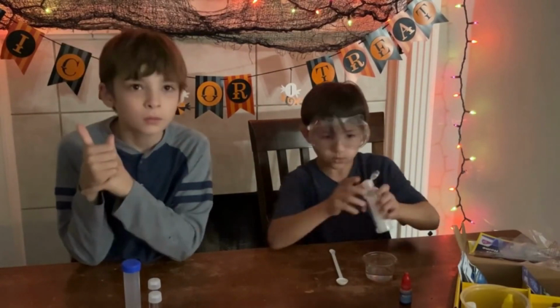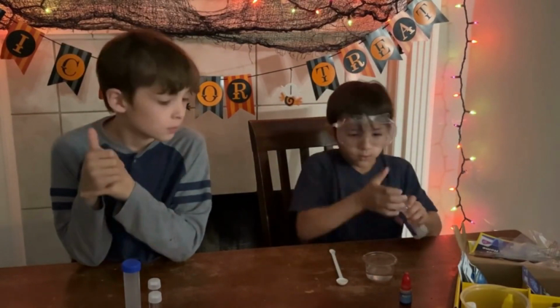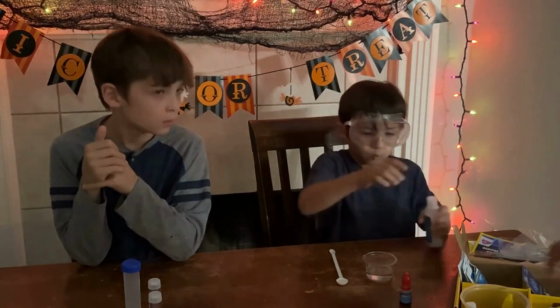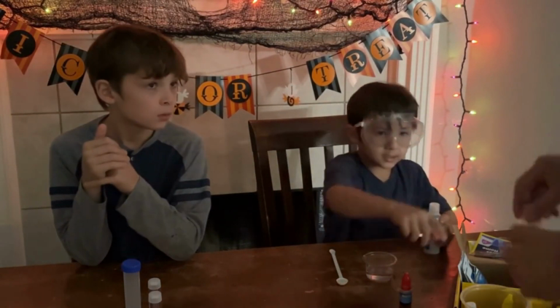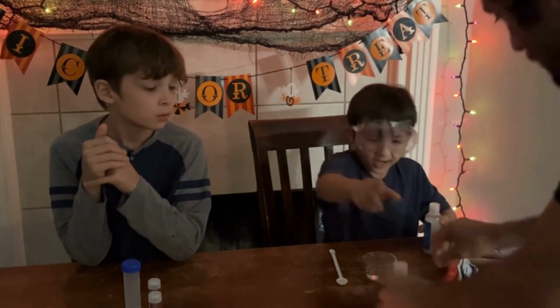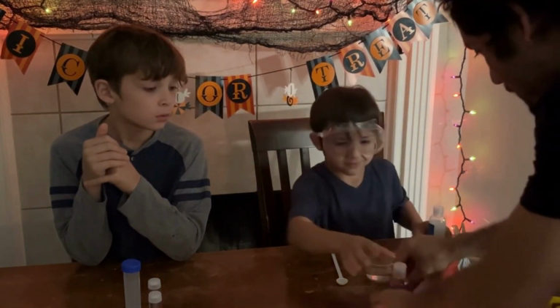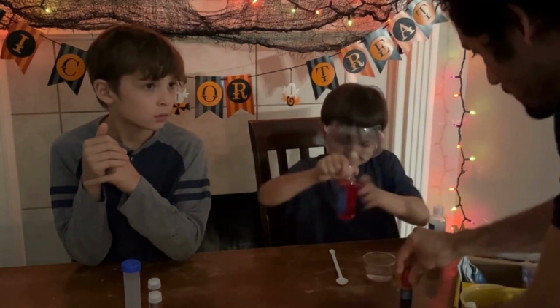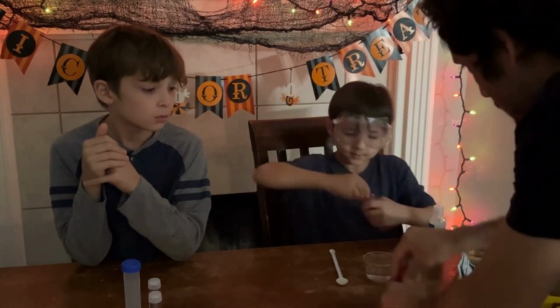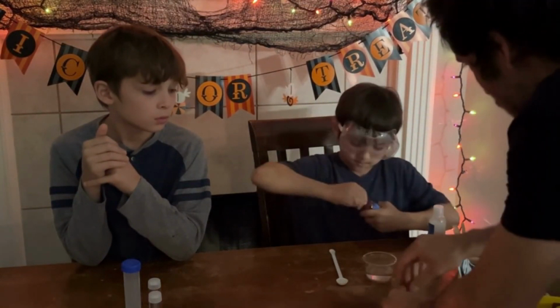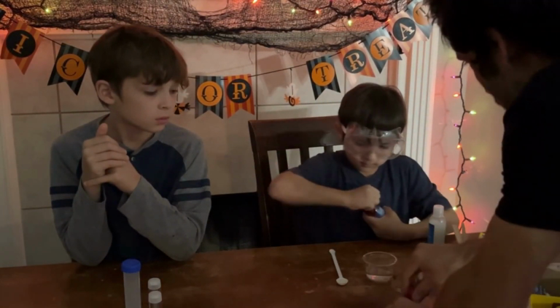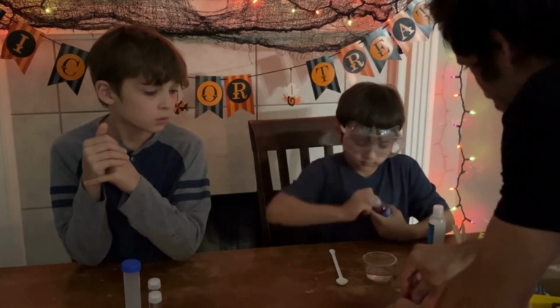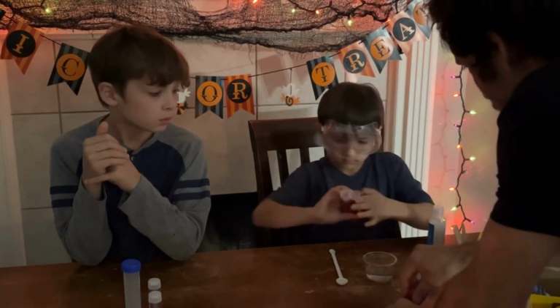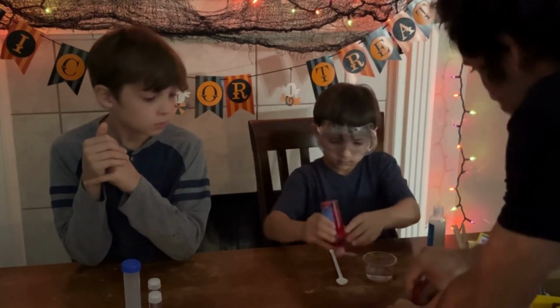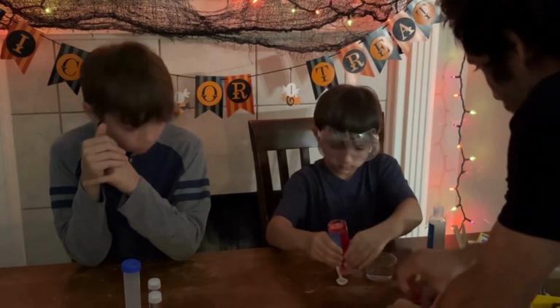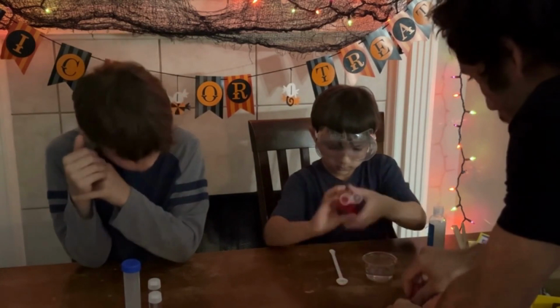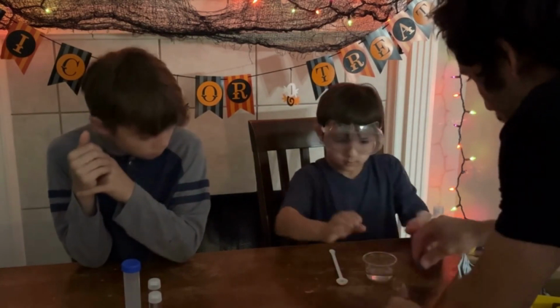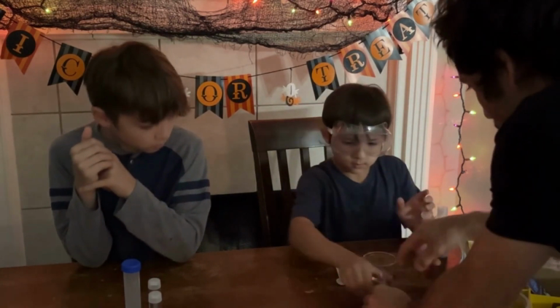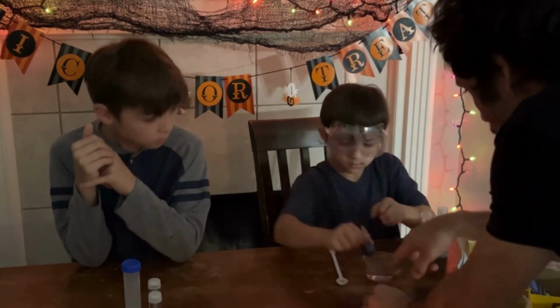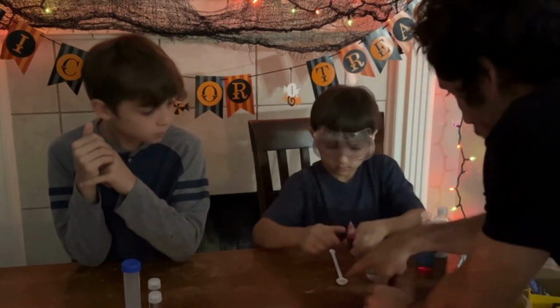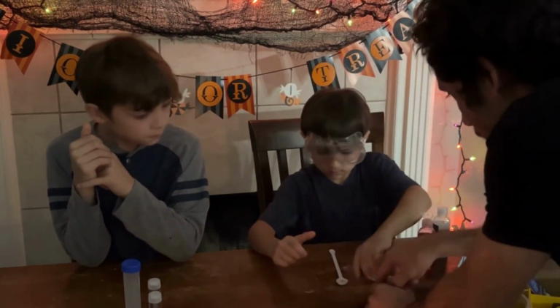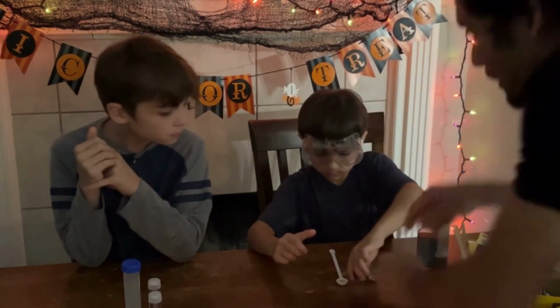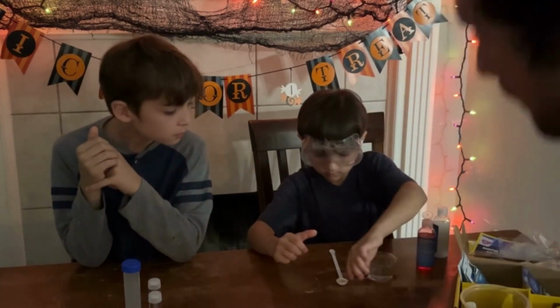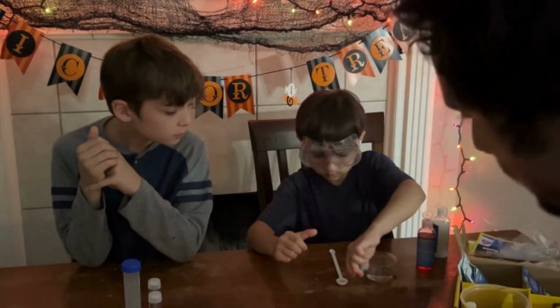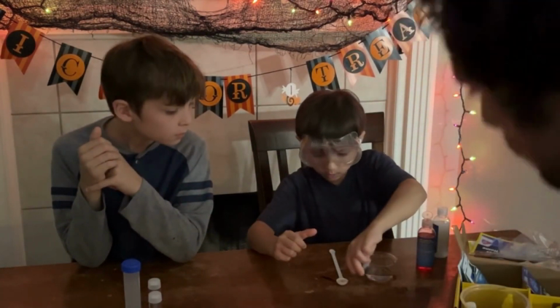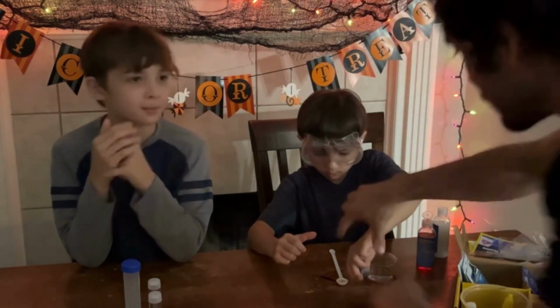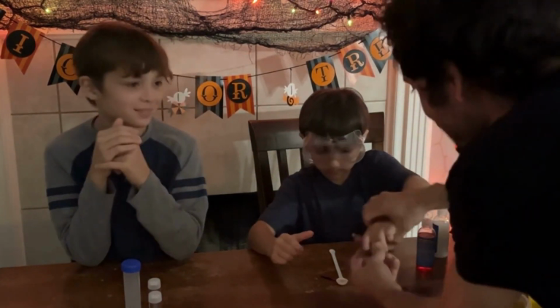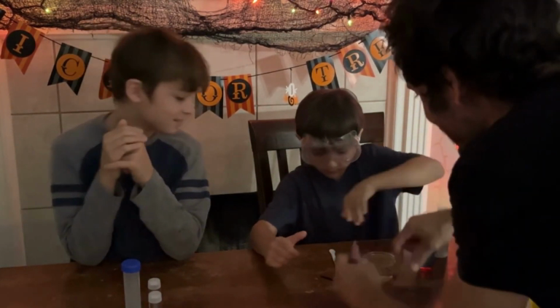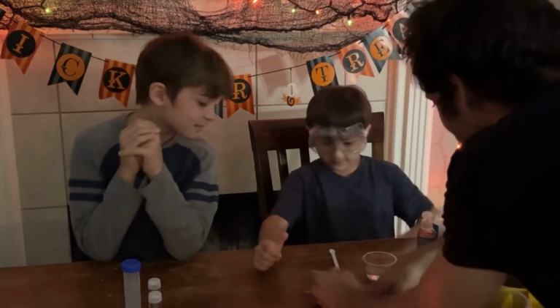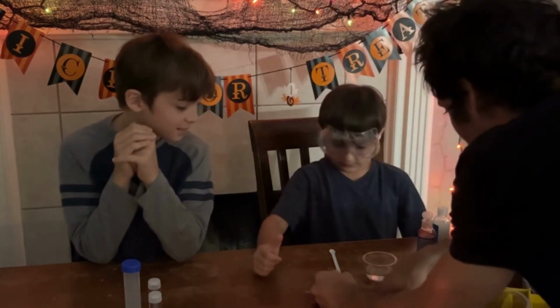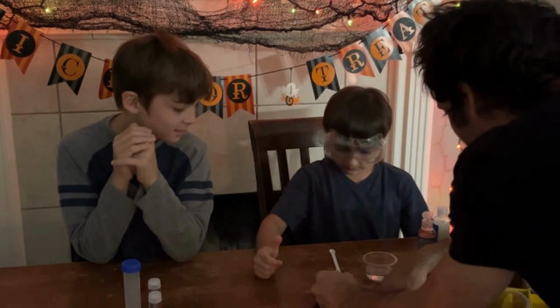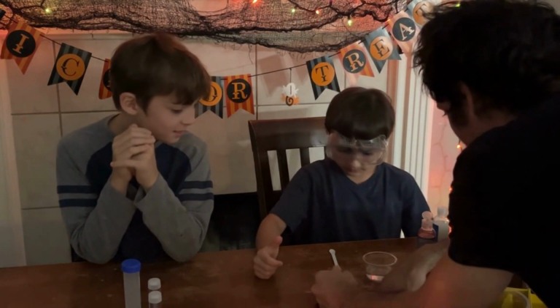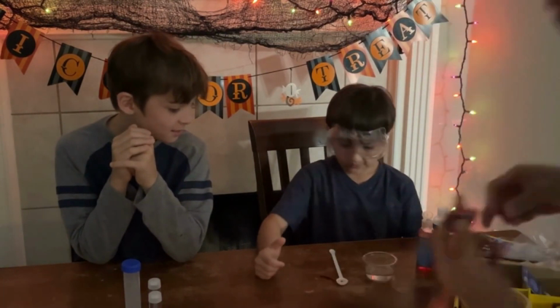Now we're going to take one drop of this. Make sure you don't spill that on yourself. Just one drop. Look at that, Leo. Oh my gosh.